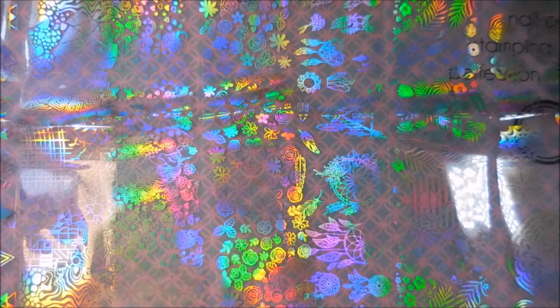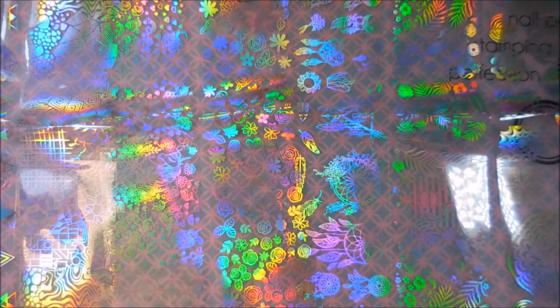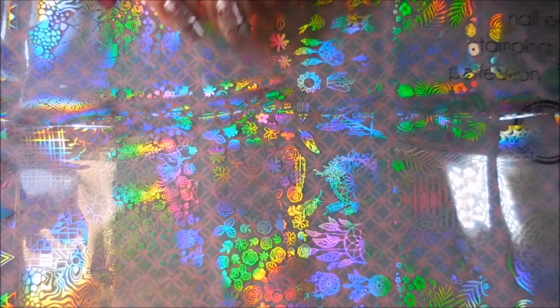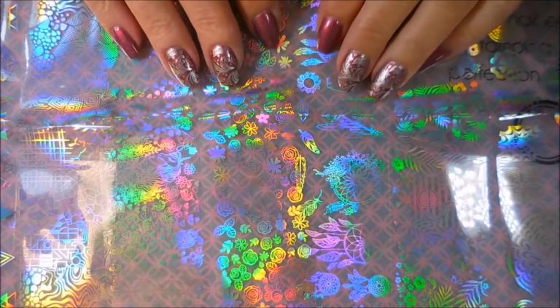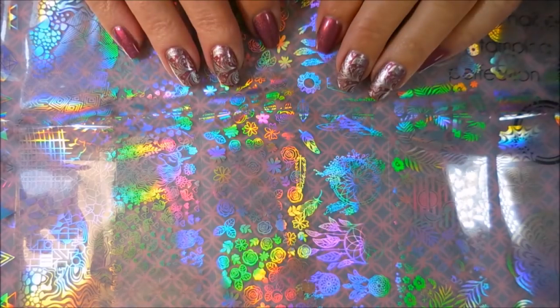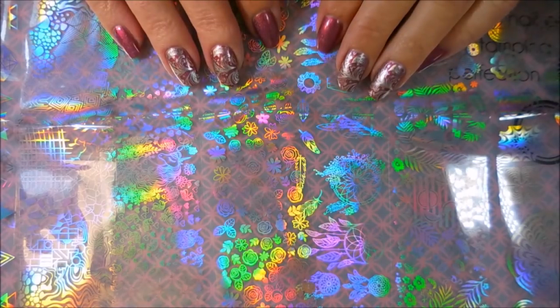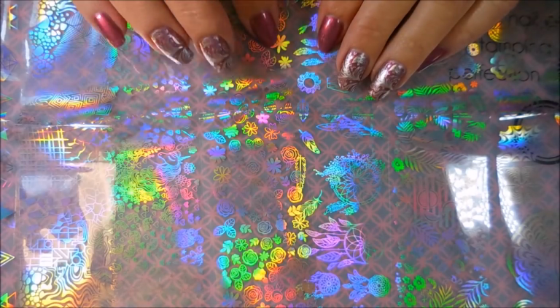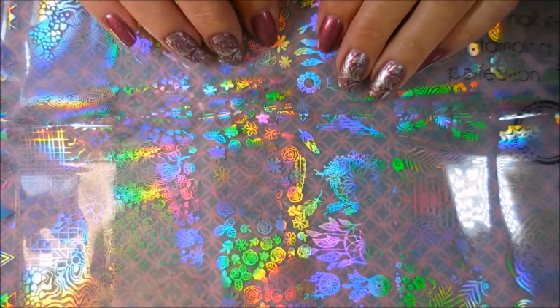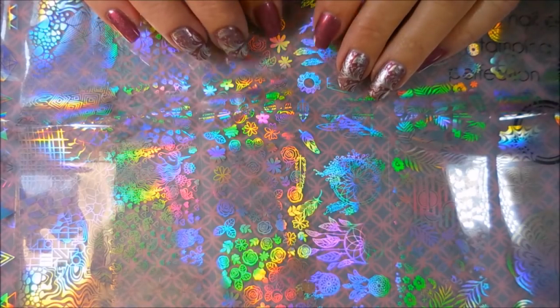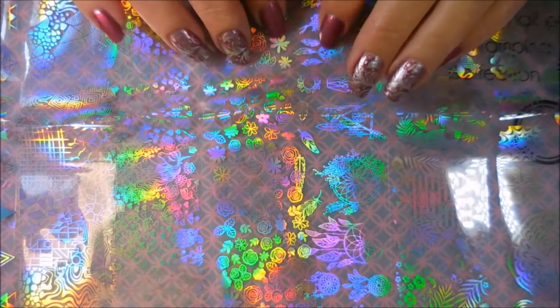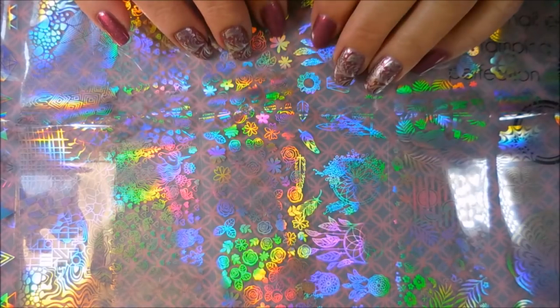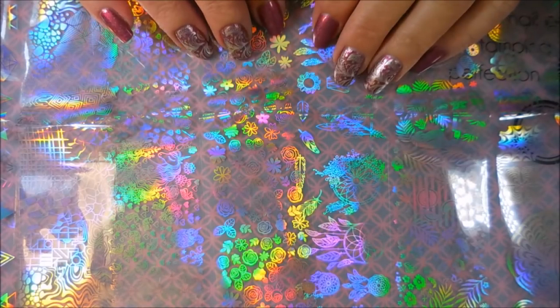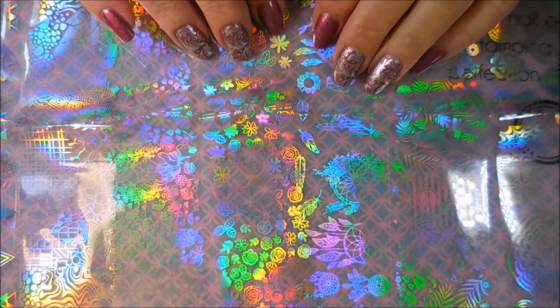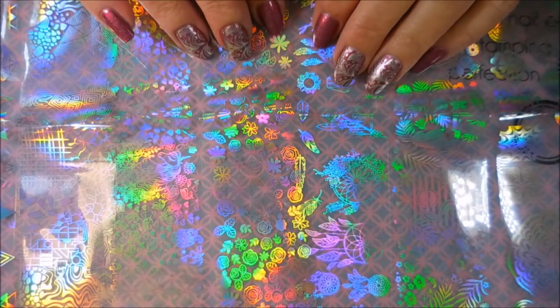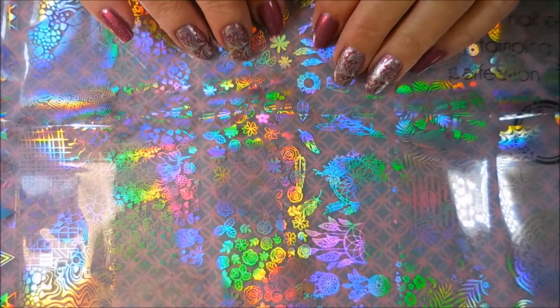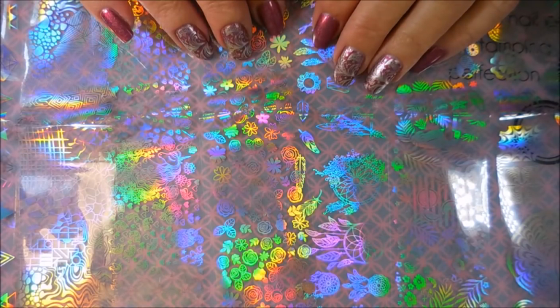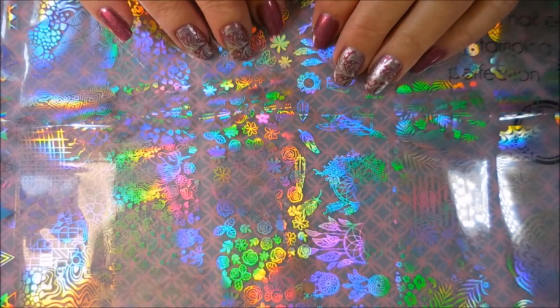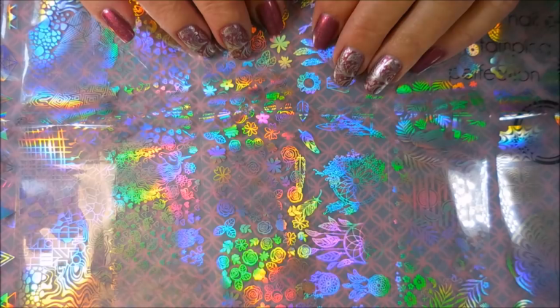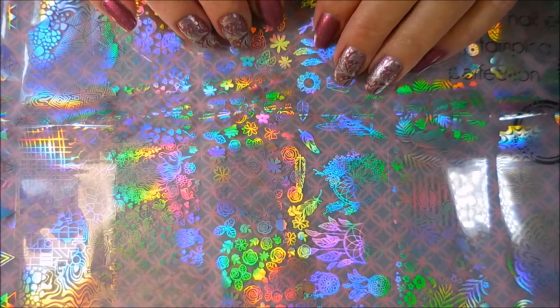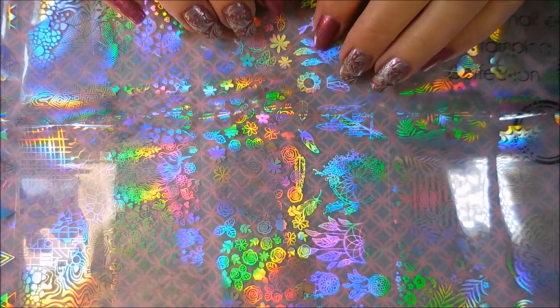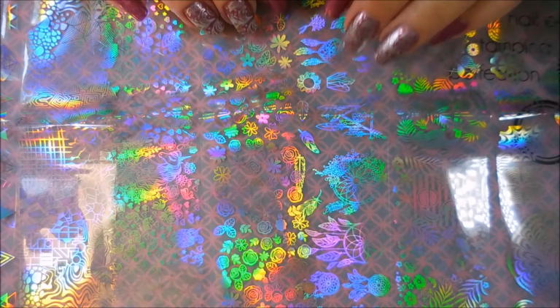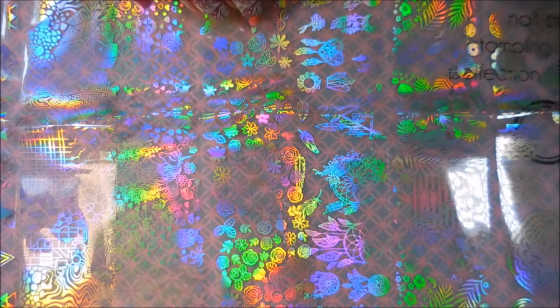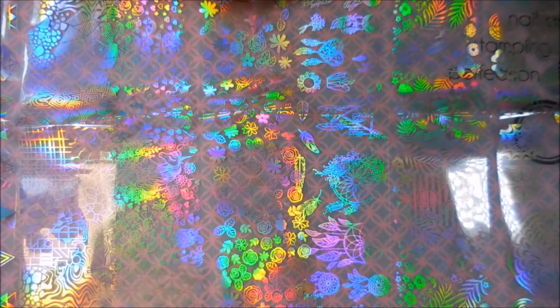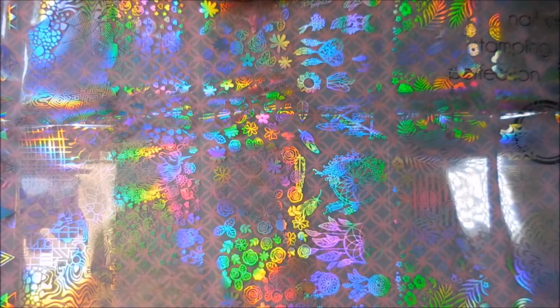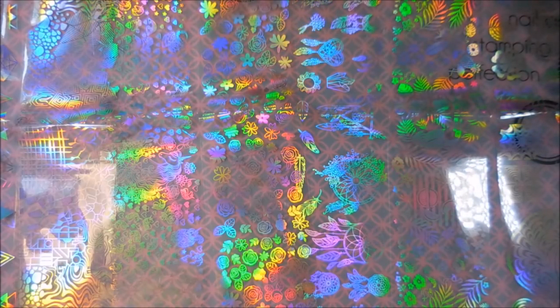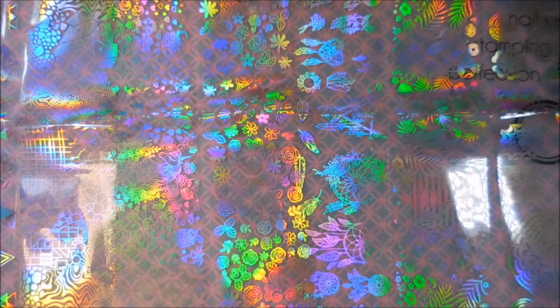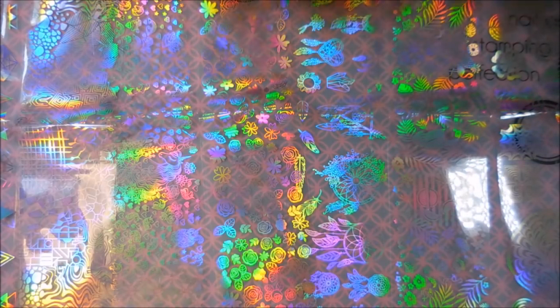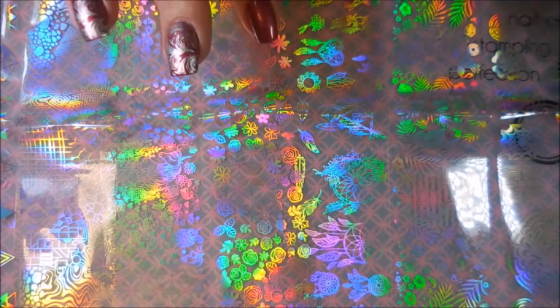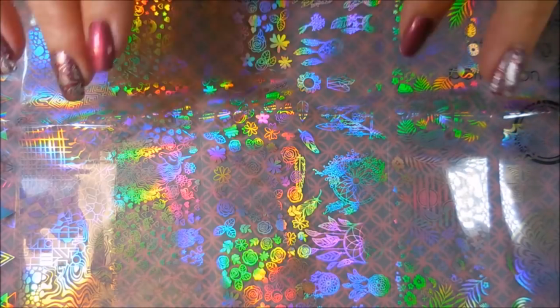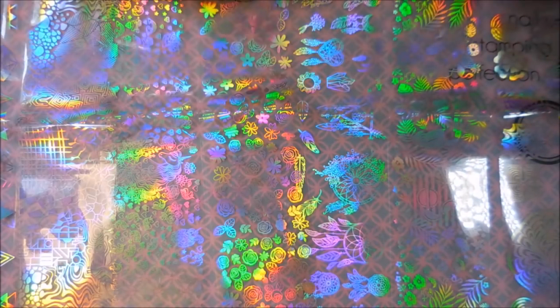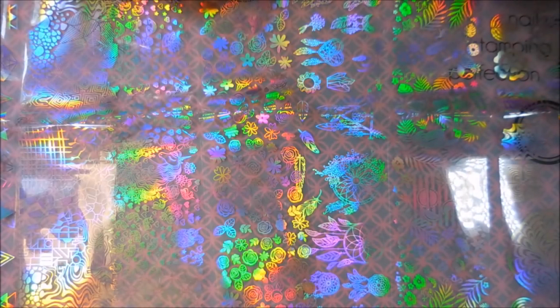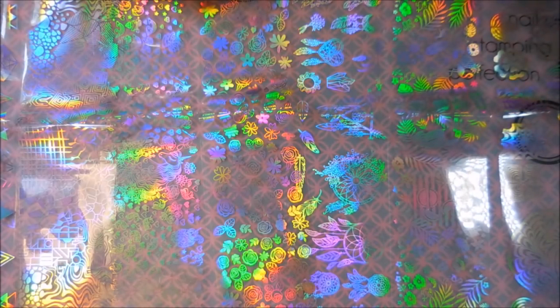Well hello my friend and welcome to my channel. Today I've got some more products from Beauty Big Bang to review and demo for you. These are the nail foils.